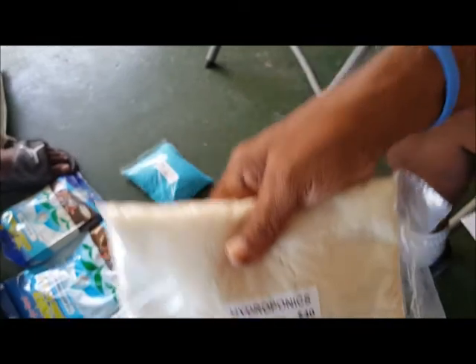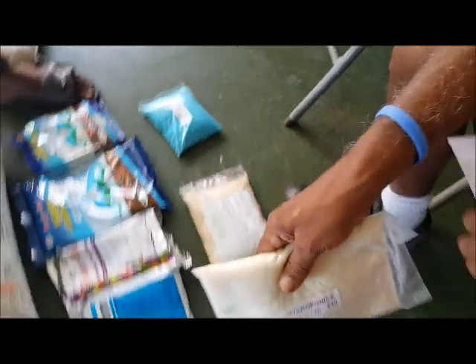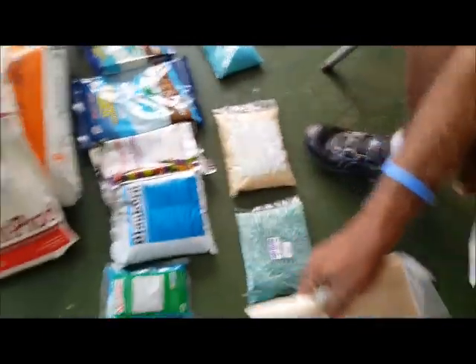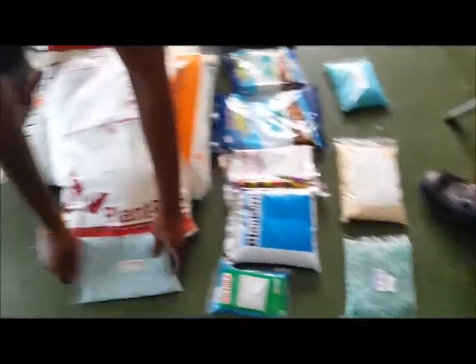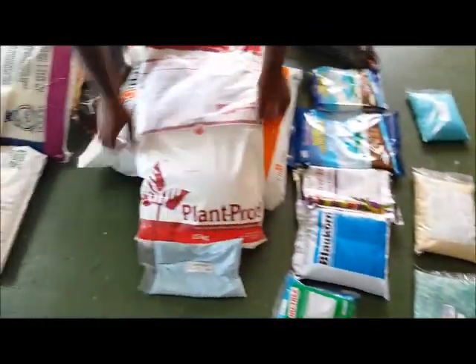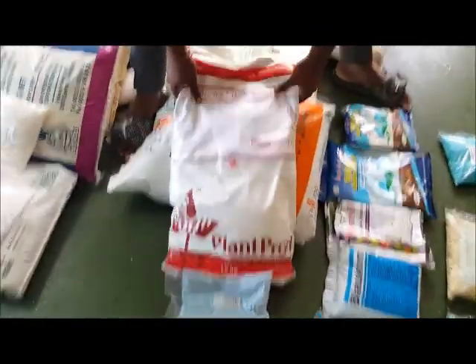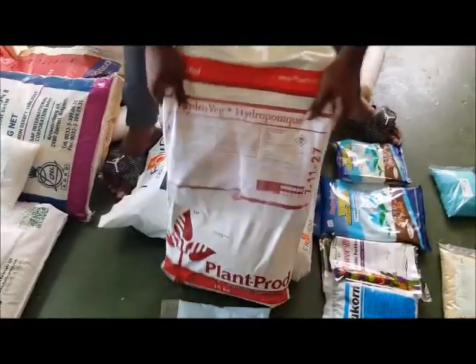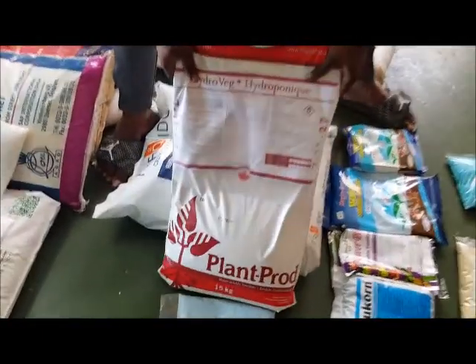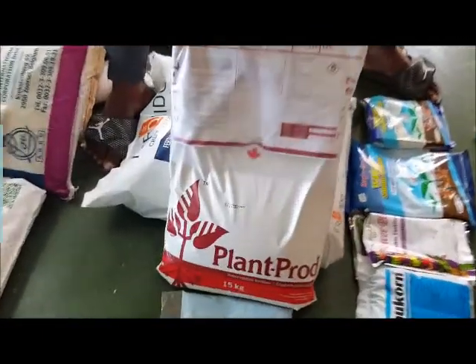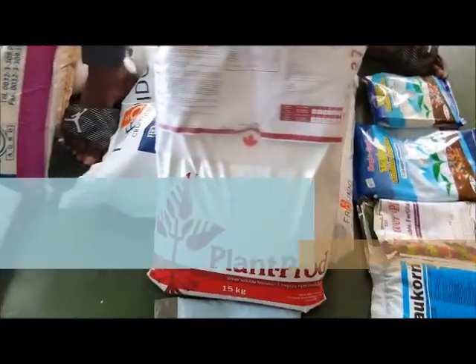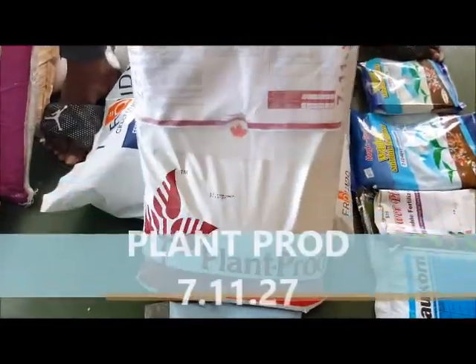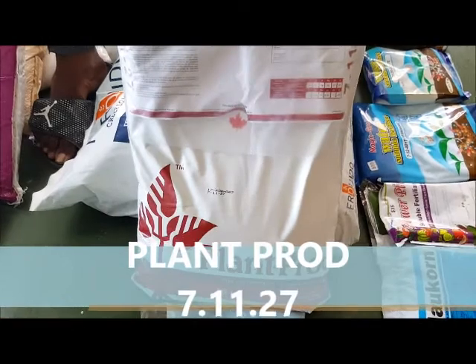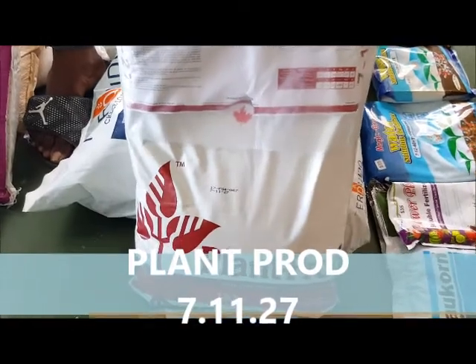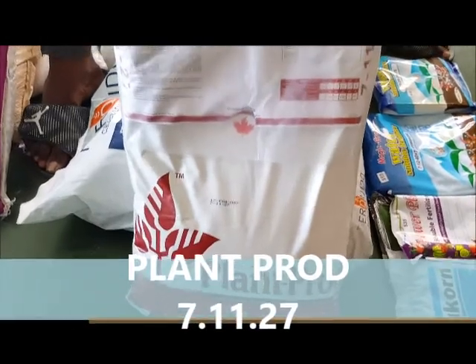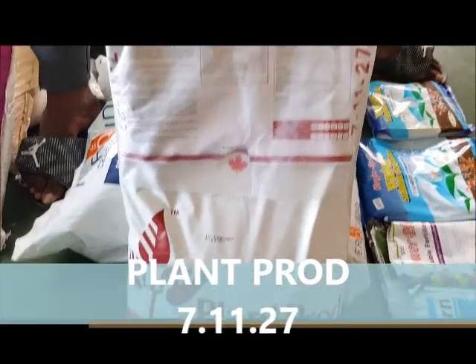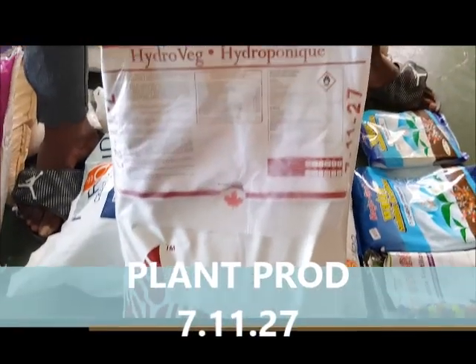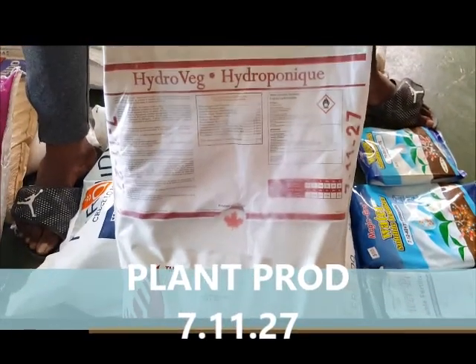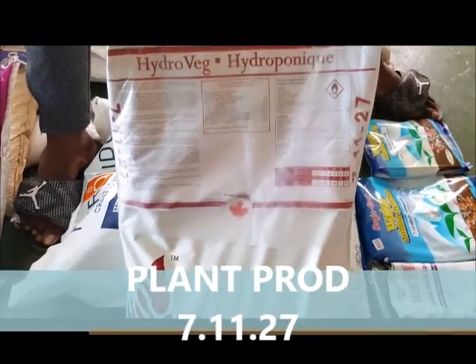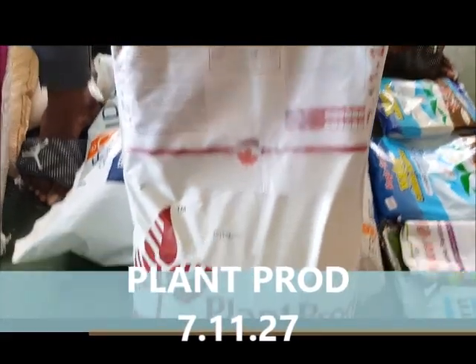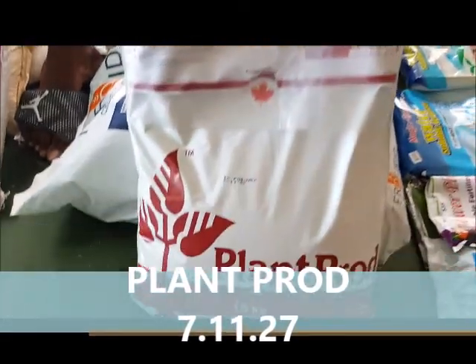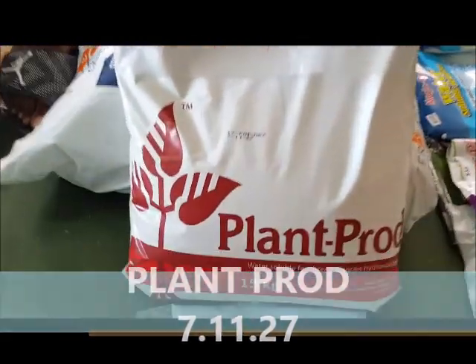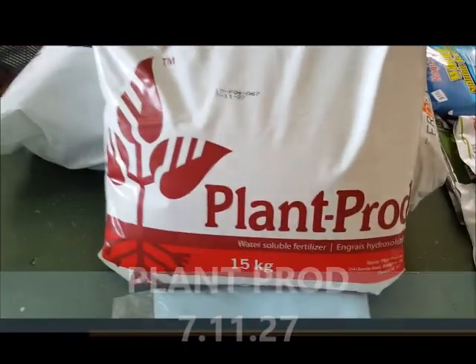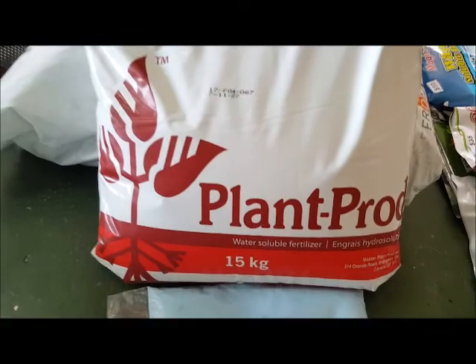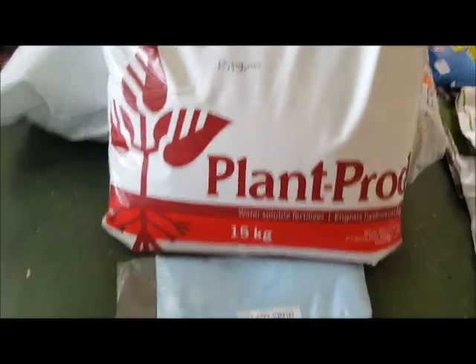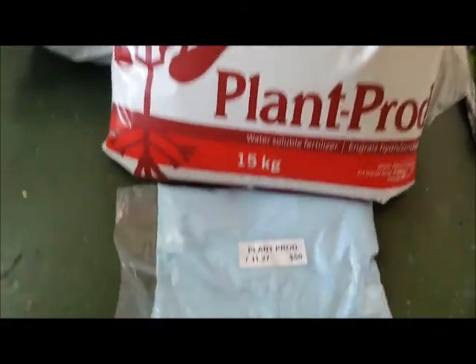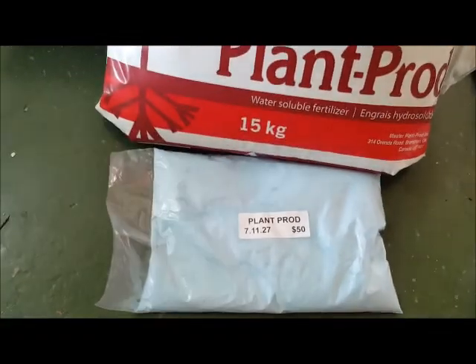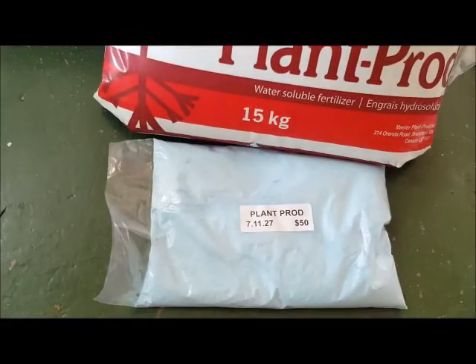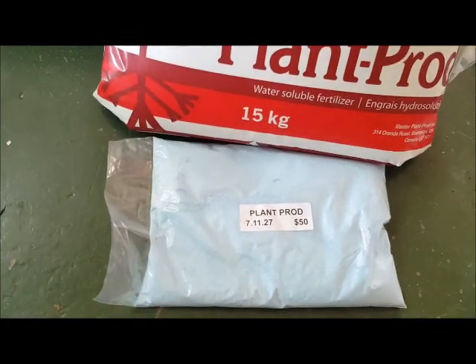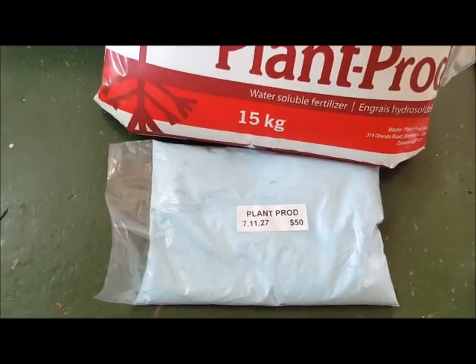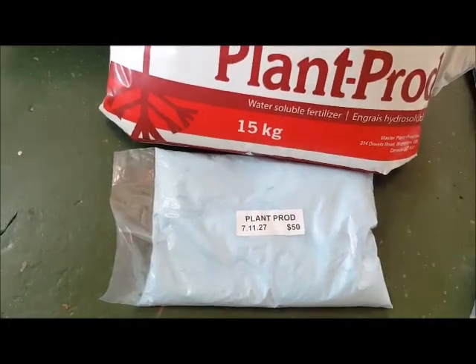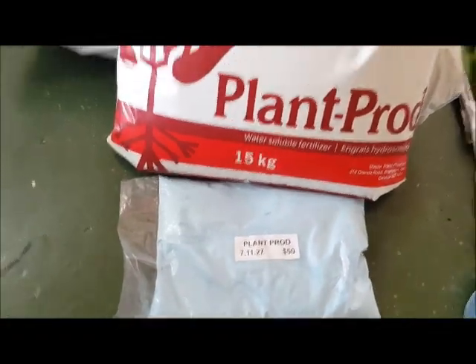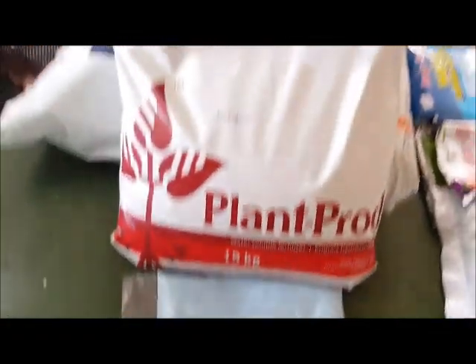The other base nutrient I'm going to show you is Plant Prod. This is Plant Prod here — it is 7-11-27, and it's very good for the growth of lettuce, especially in NFT systems.